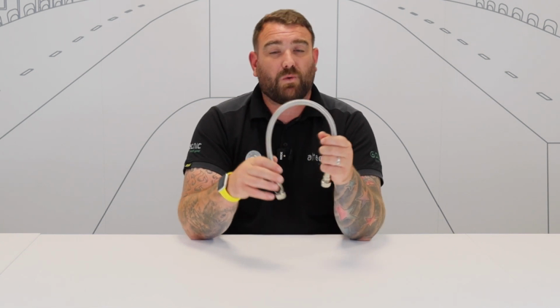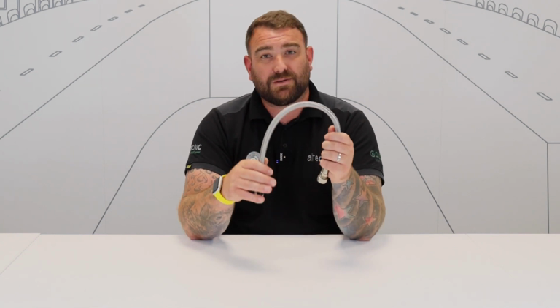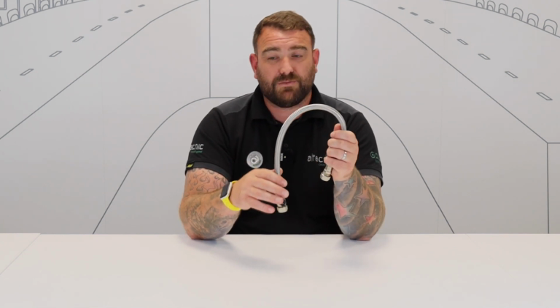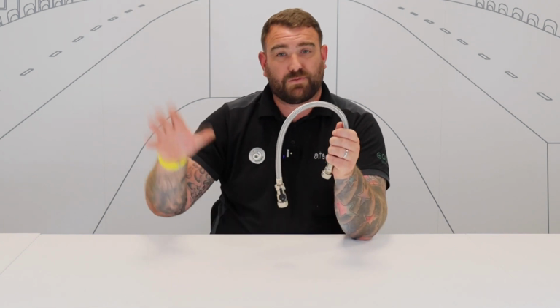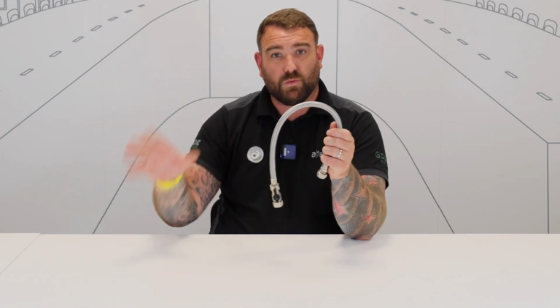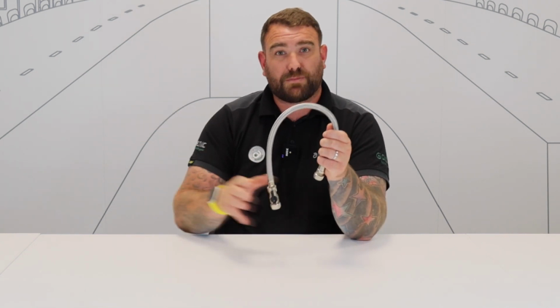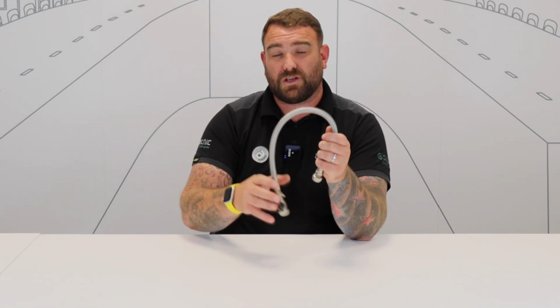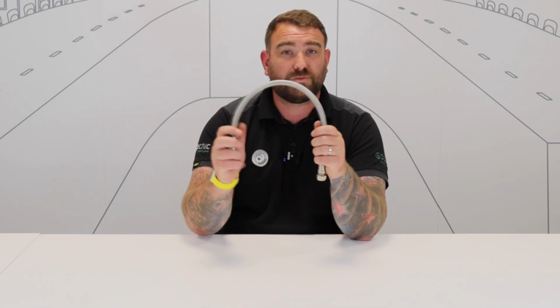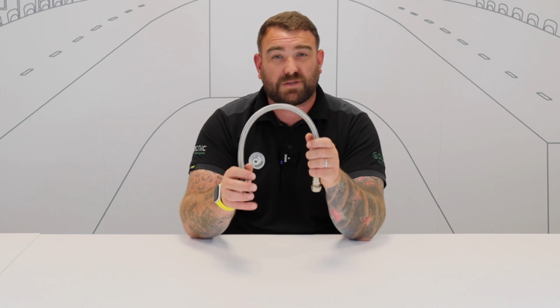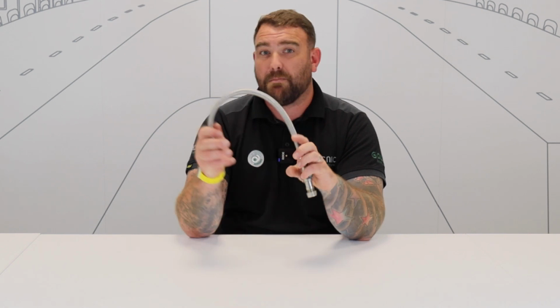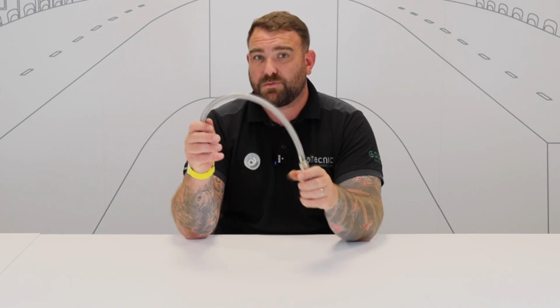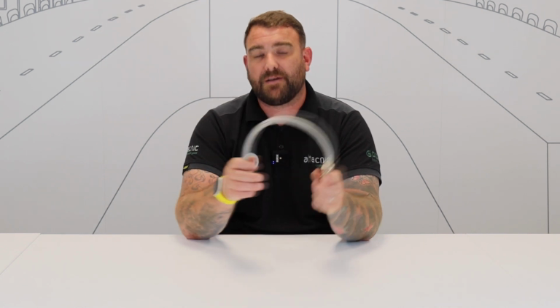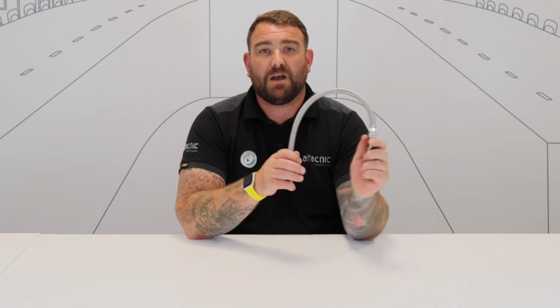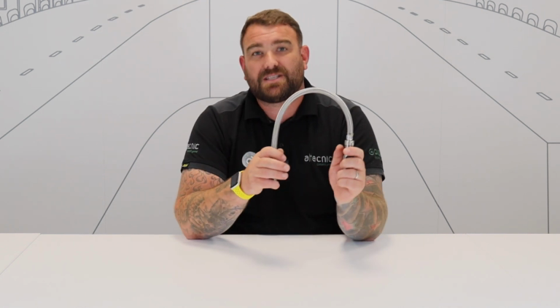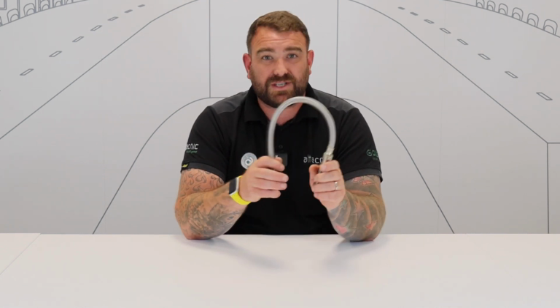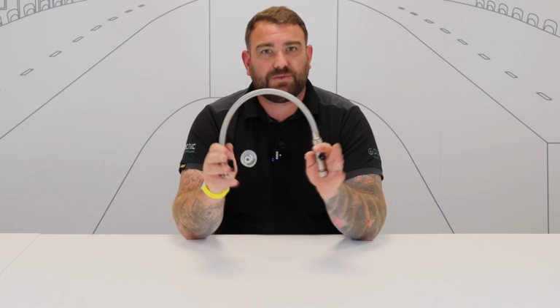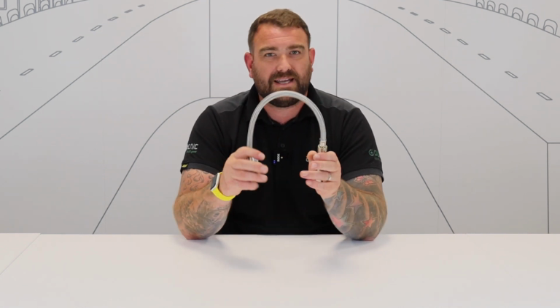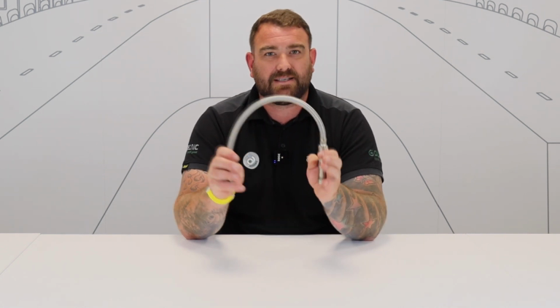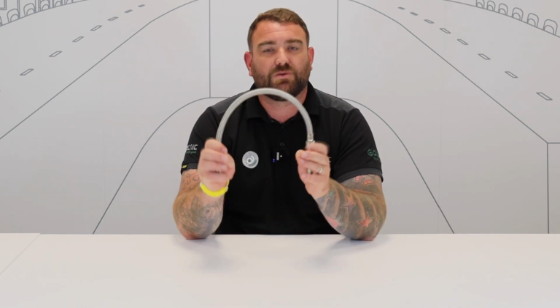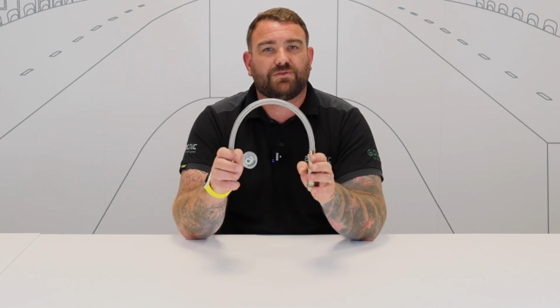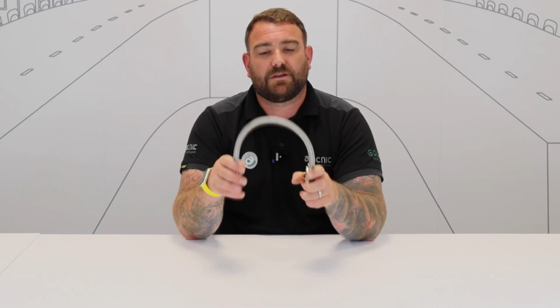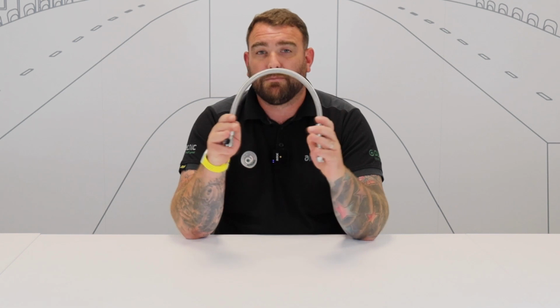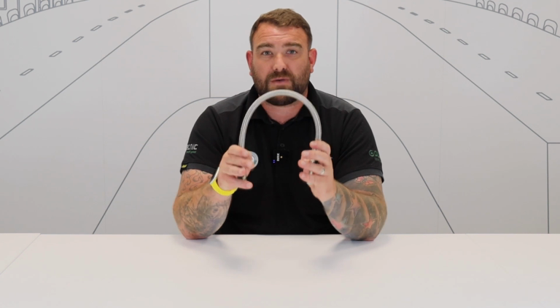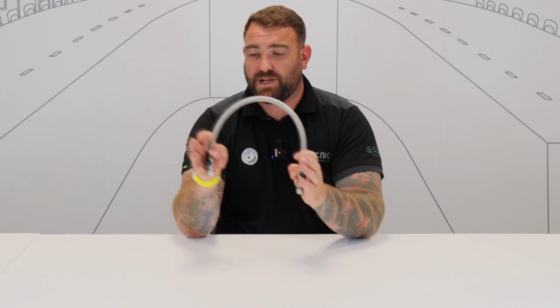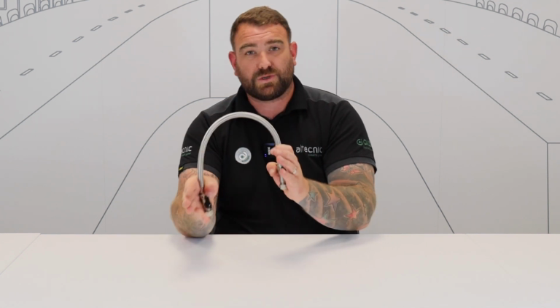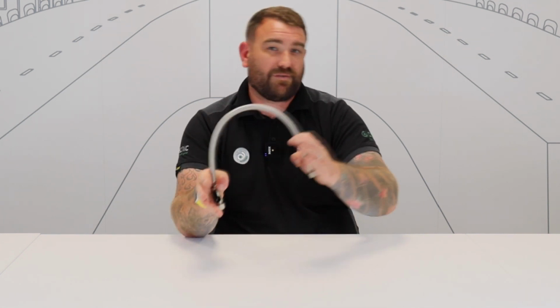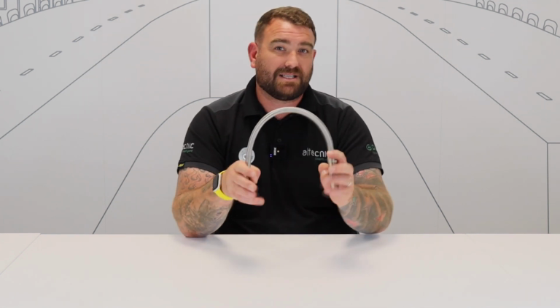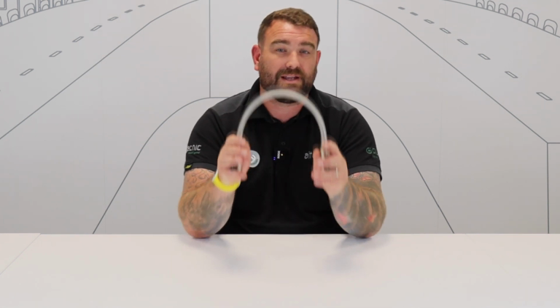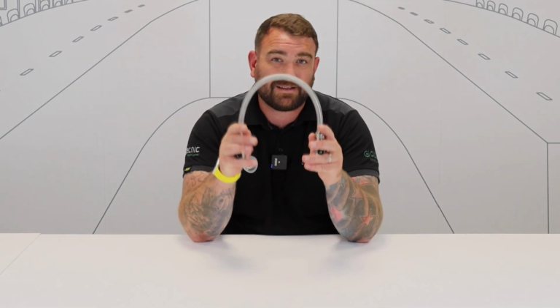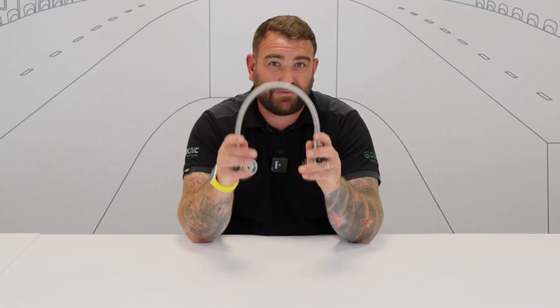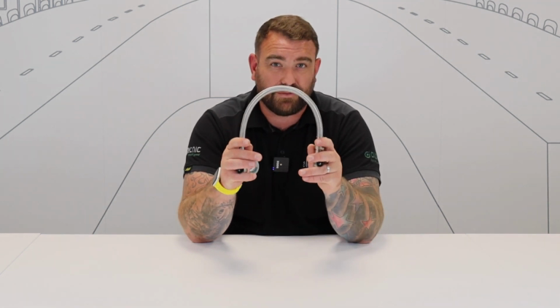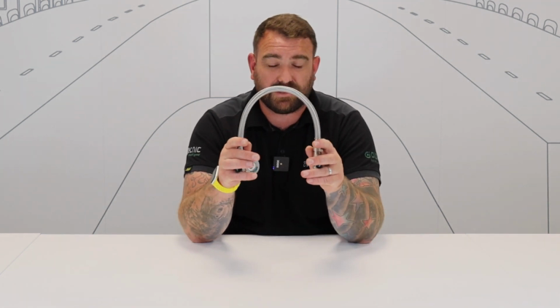The way a sealed system works: we've got a water supply — the wholesome water supply or mains water — and we've got the secondary system, which is our heating system, or tertiary system. But somehow we've got to get the water from A to B, and that's where the filling loop comes in.